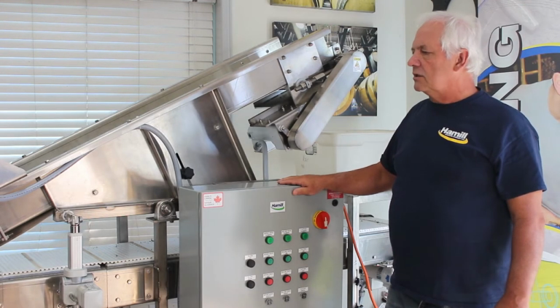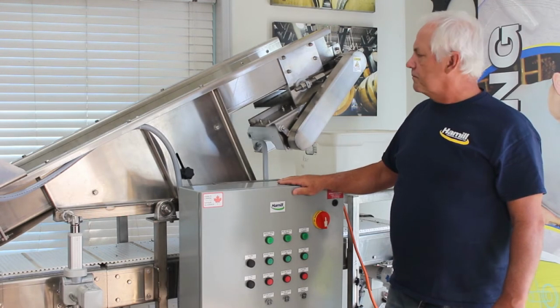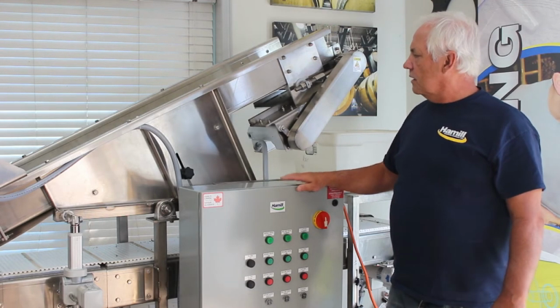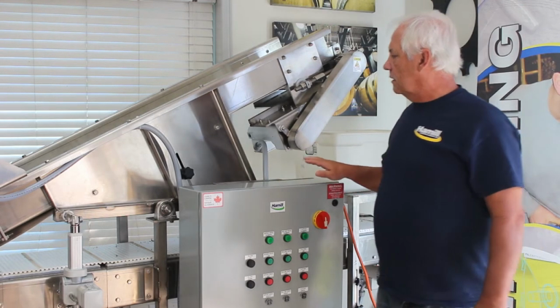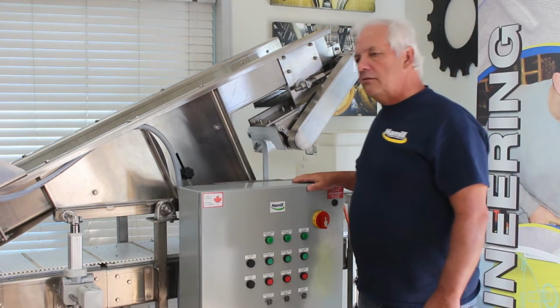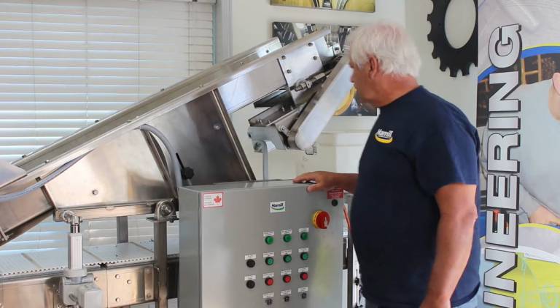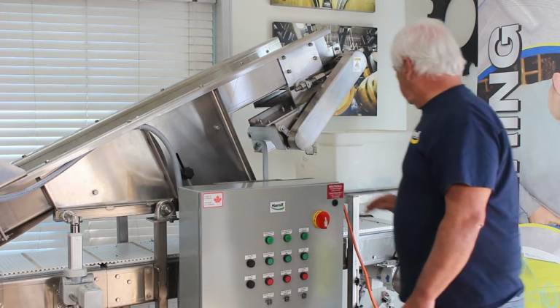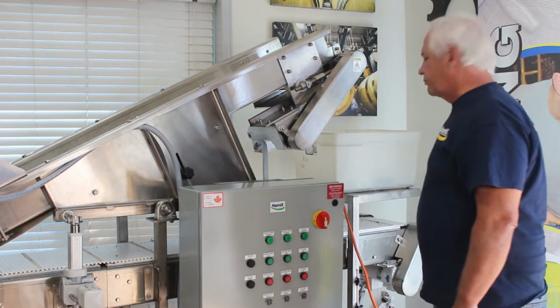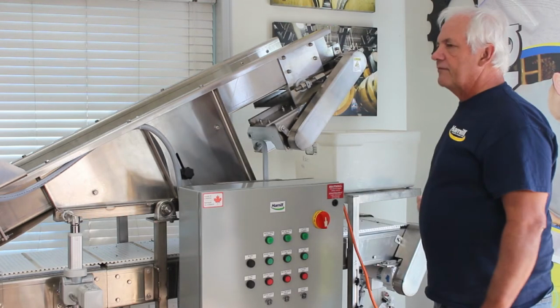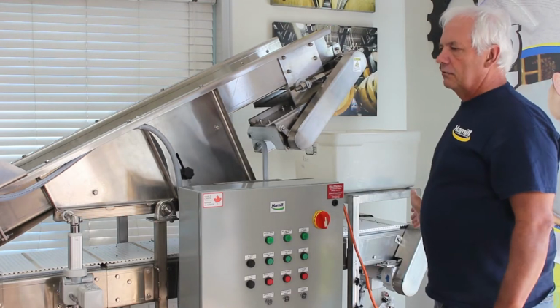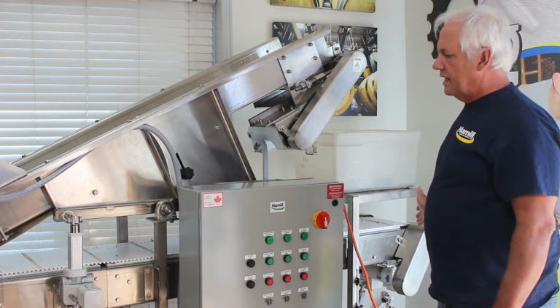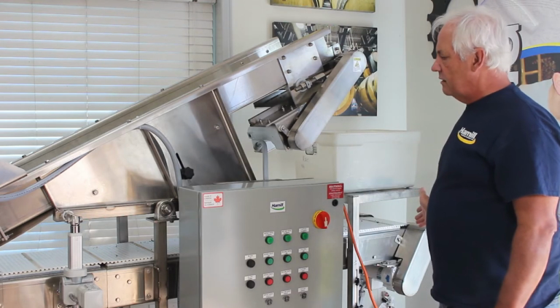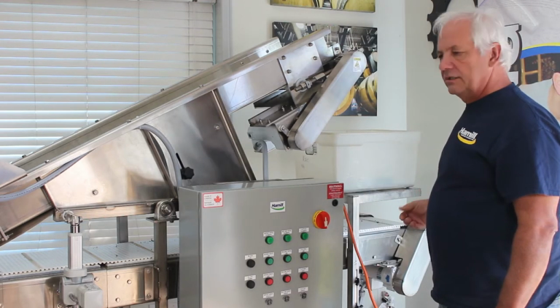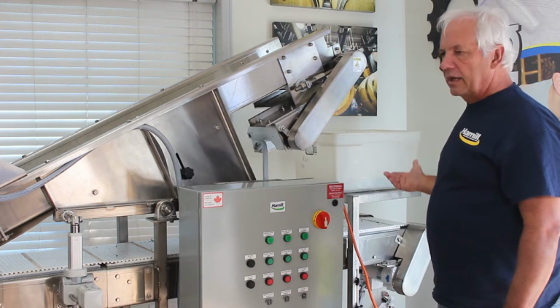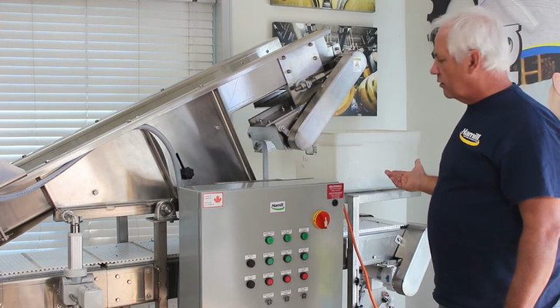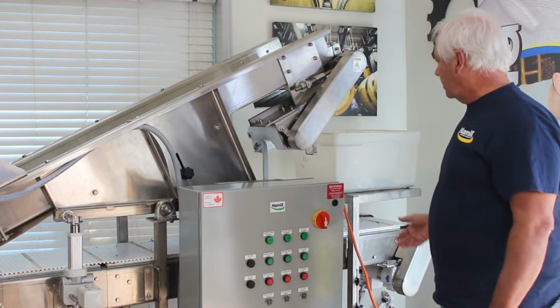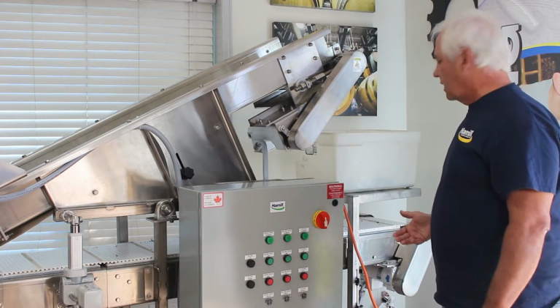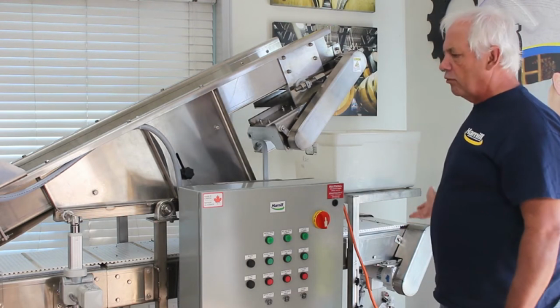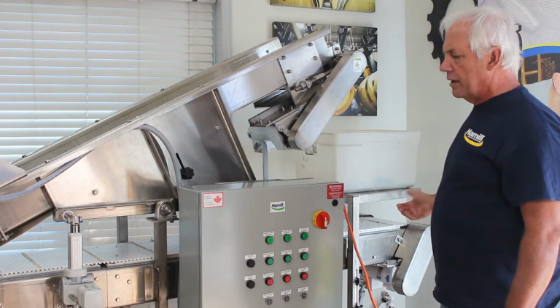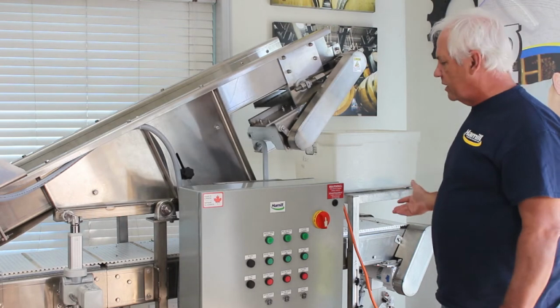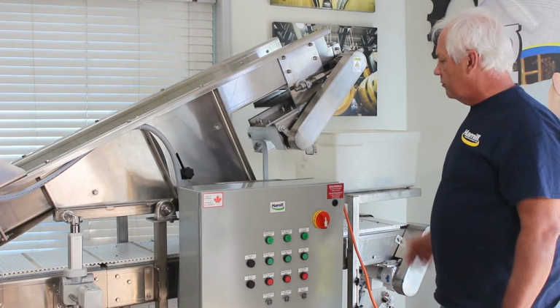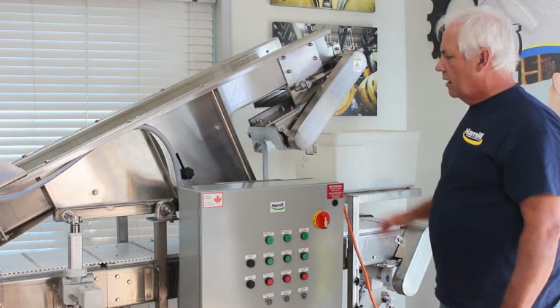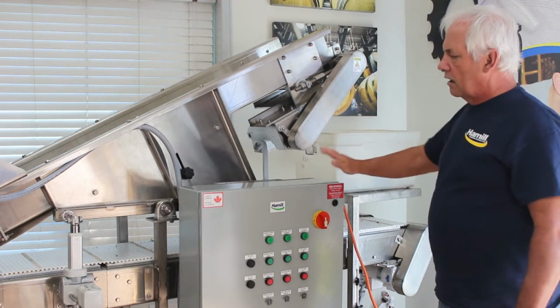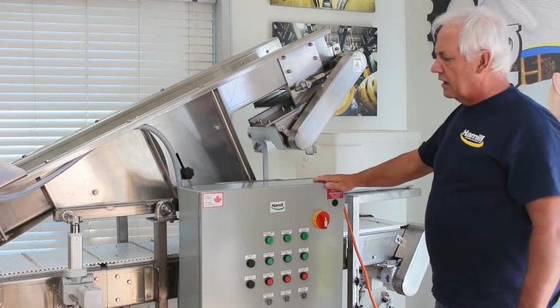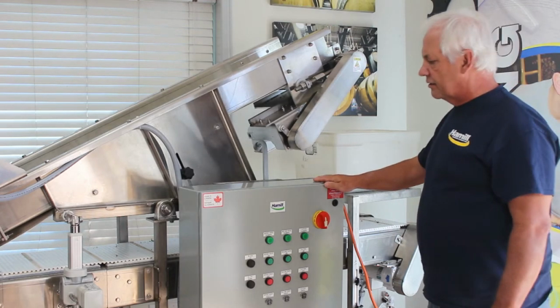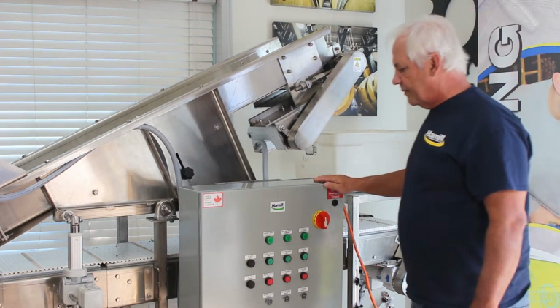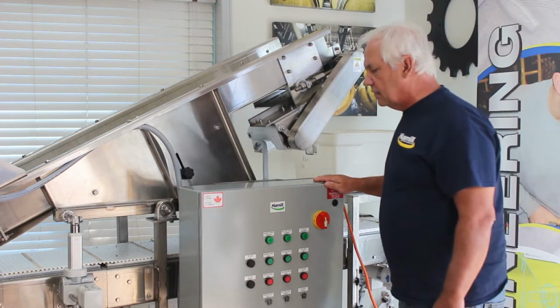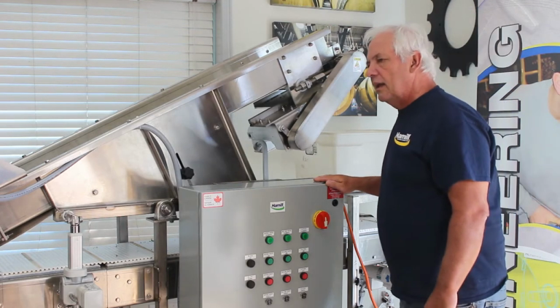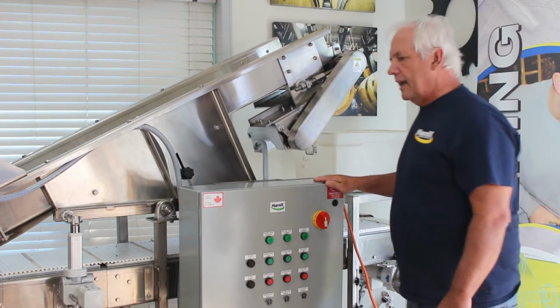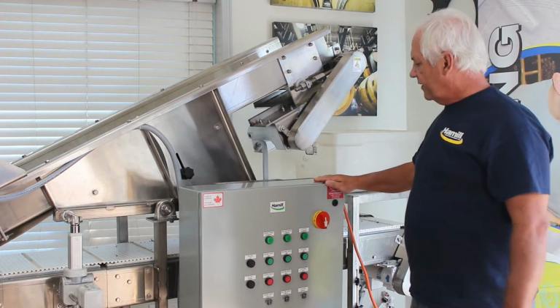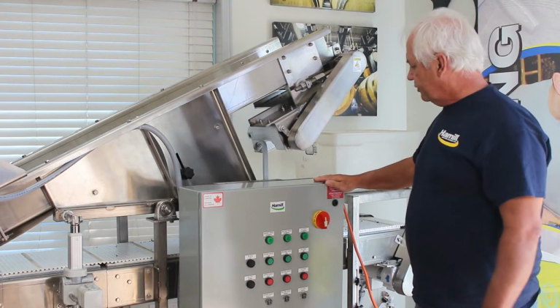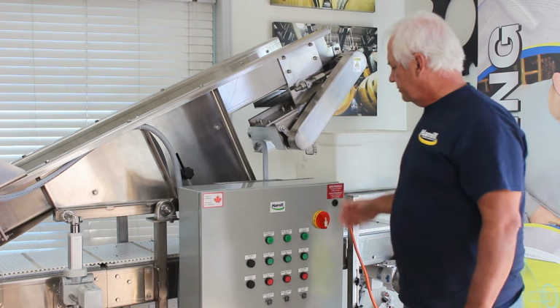The unit just runs off your 110. You just plug it into the wall. It comes all wired up, ready to go. Our panel is a certified panel and it's very simple to use.